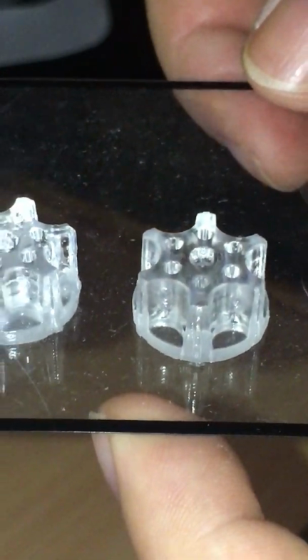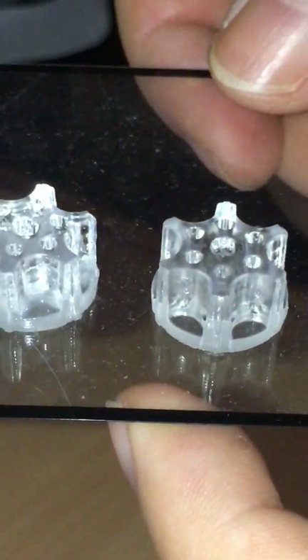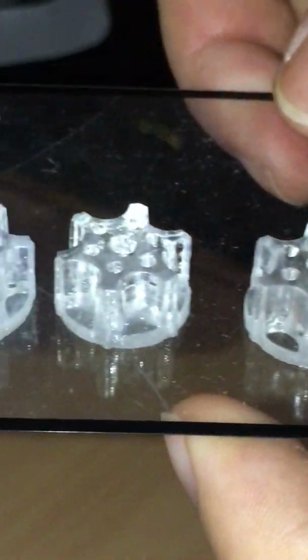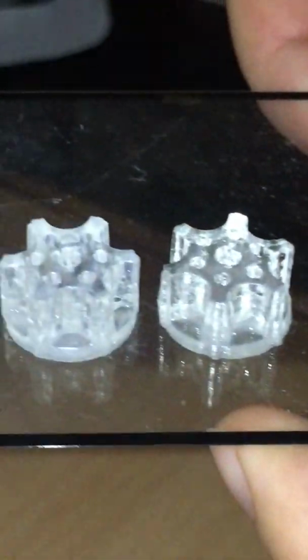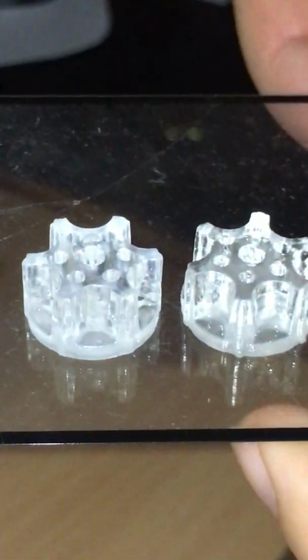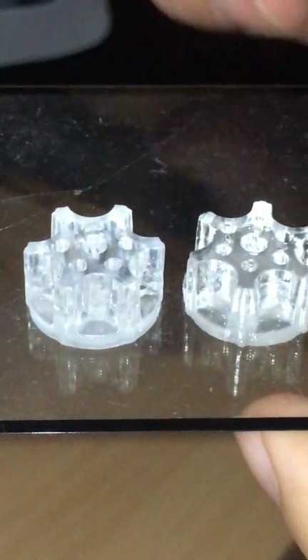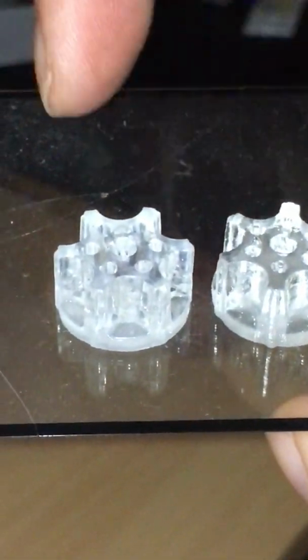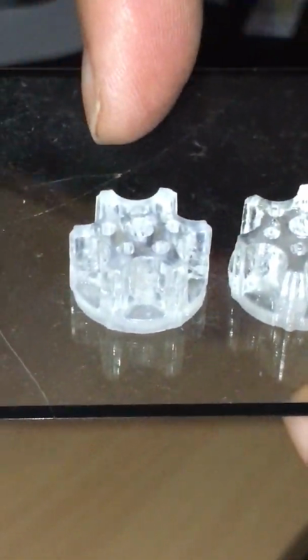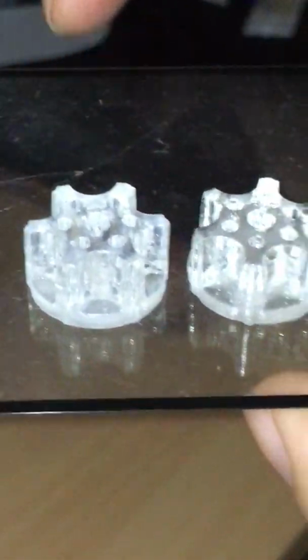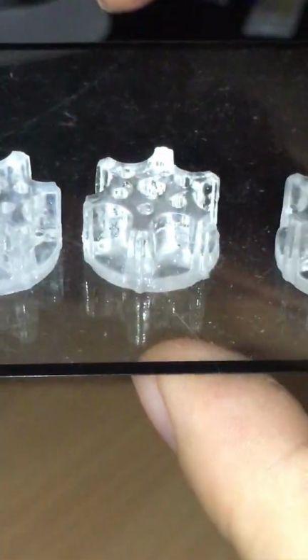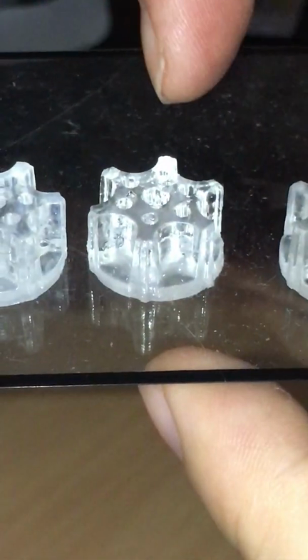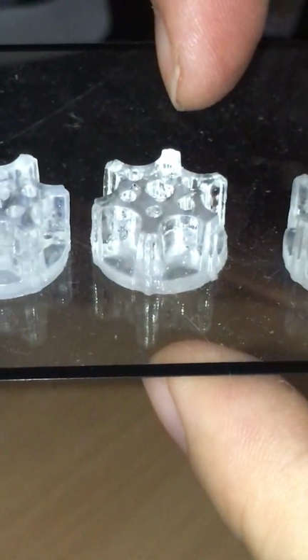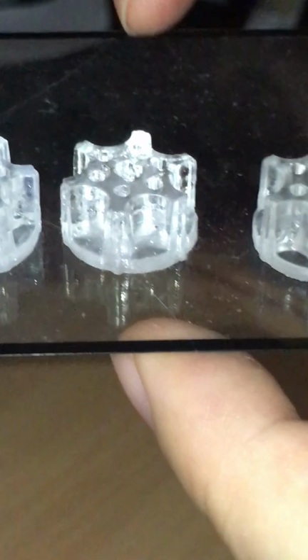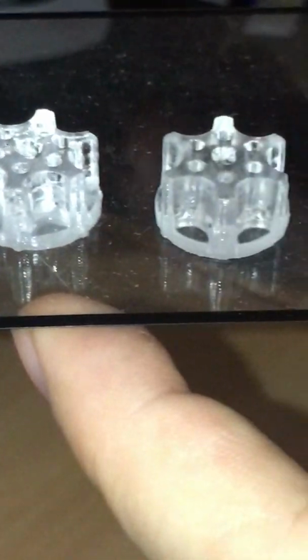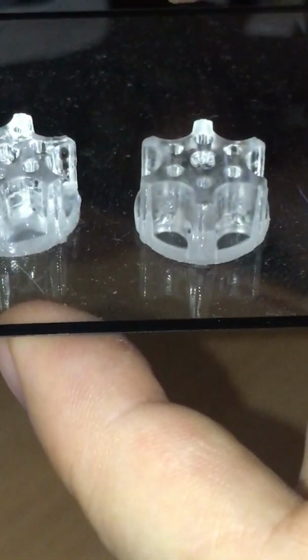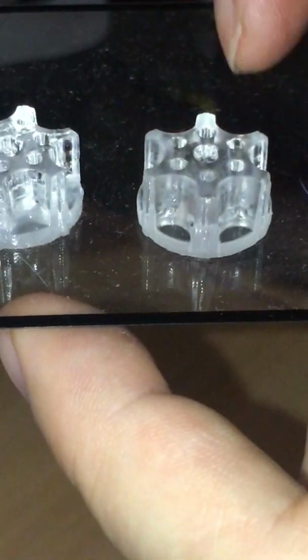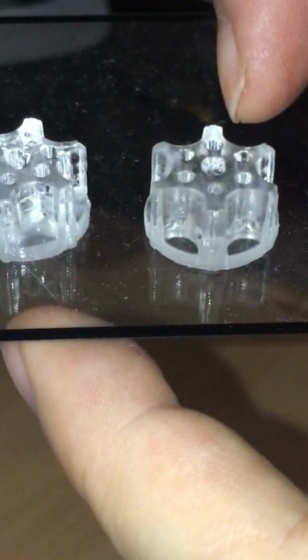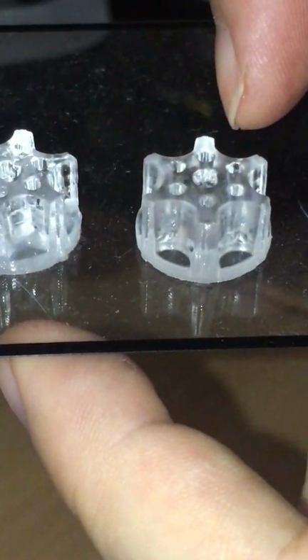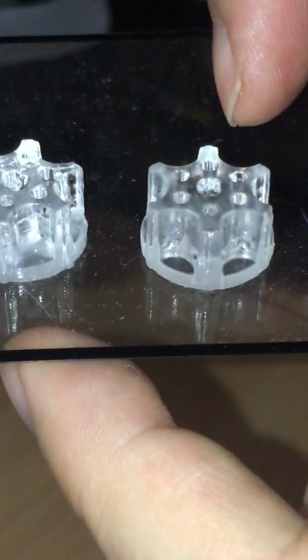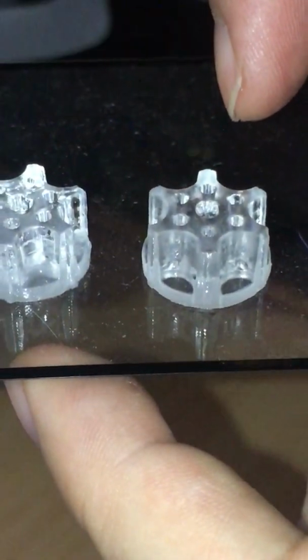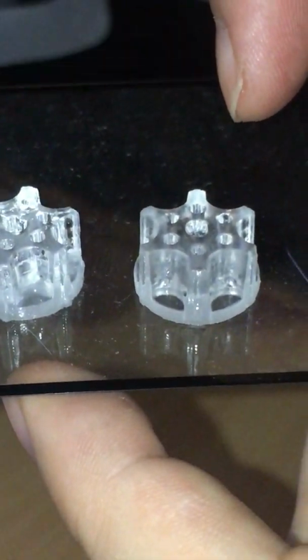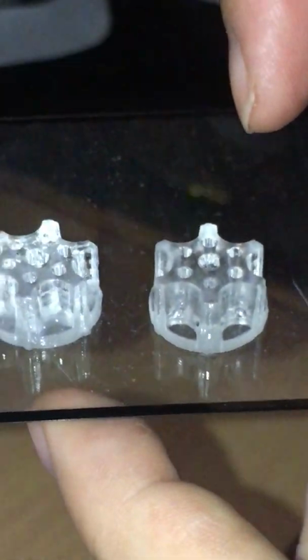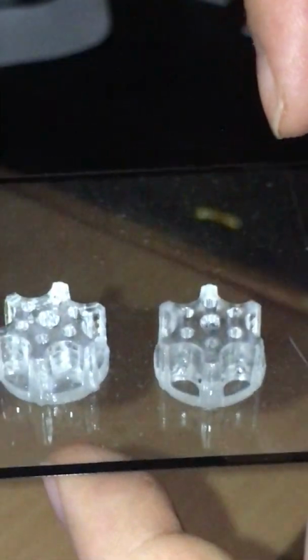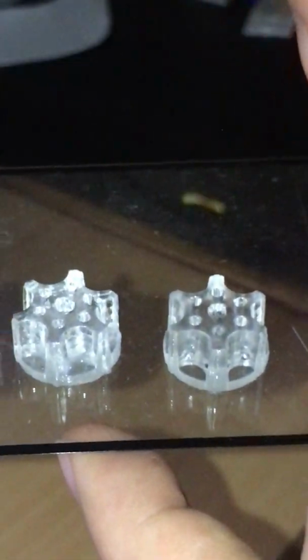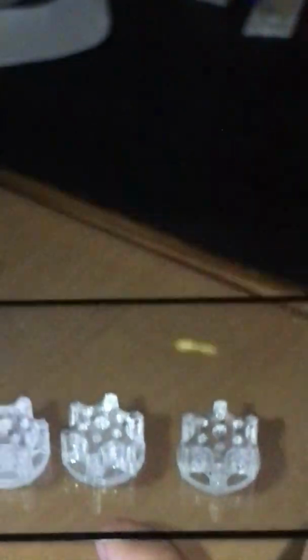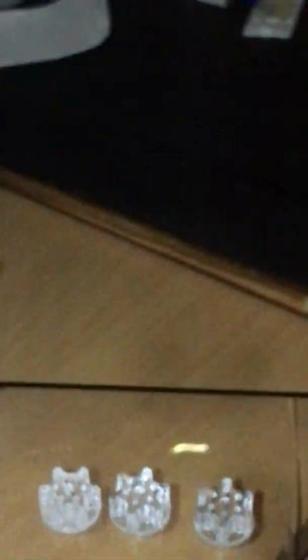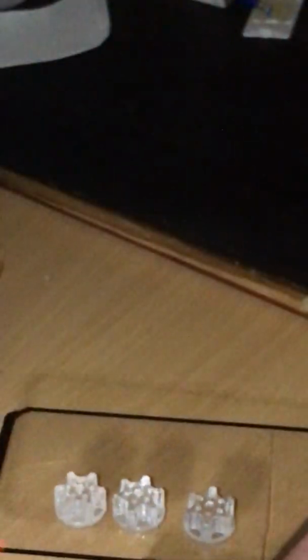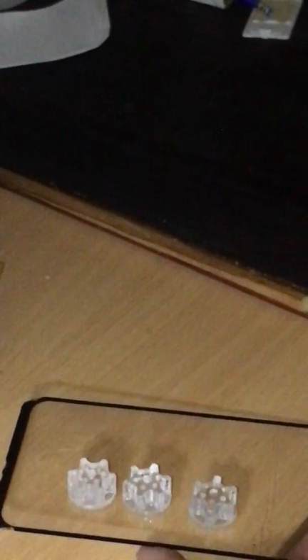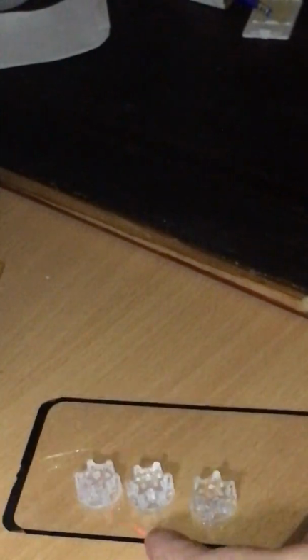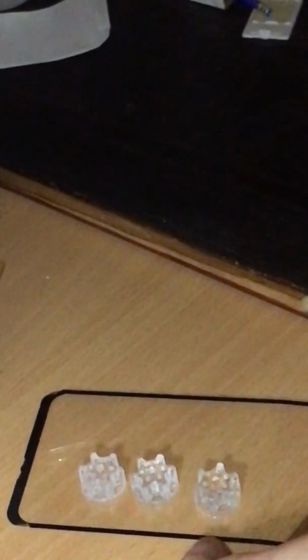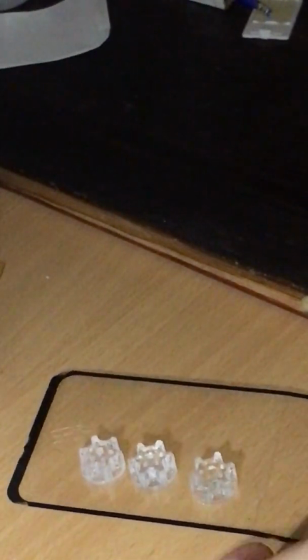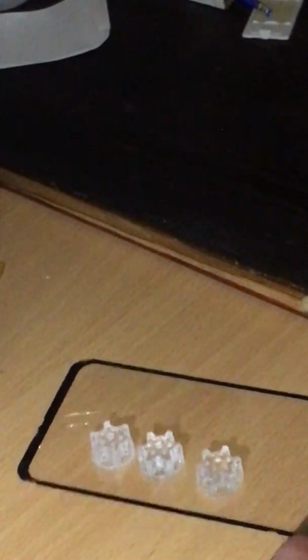So, from left to right: the washed part, the unwashed part, and another washed part. I'm taking that last one to curing.